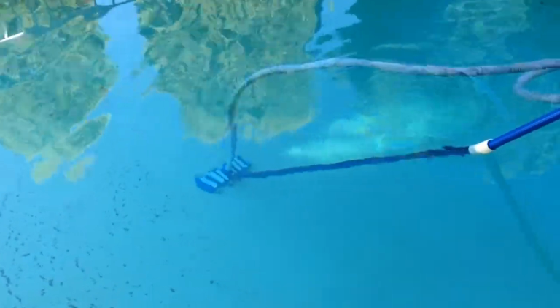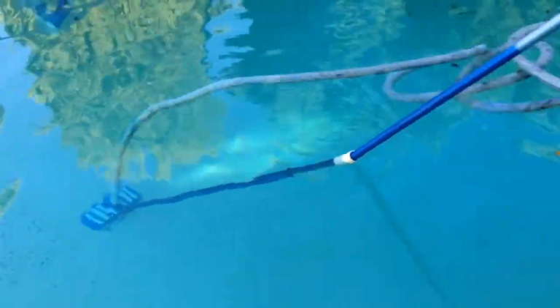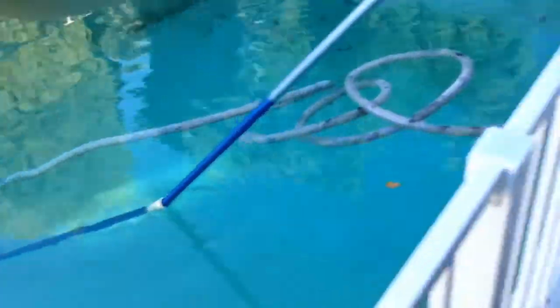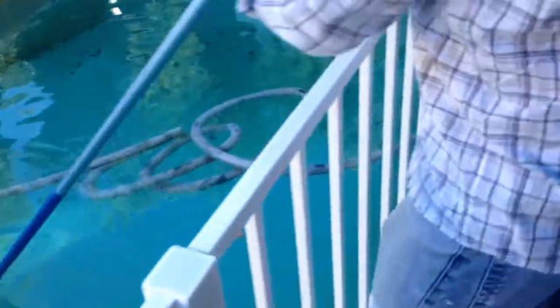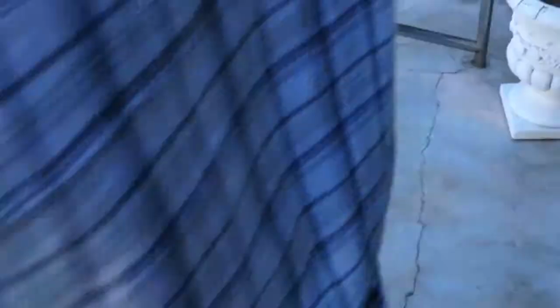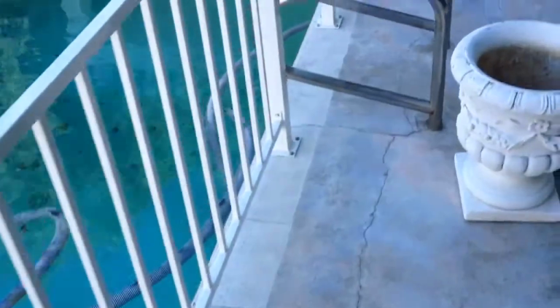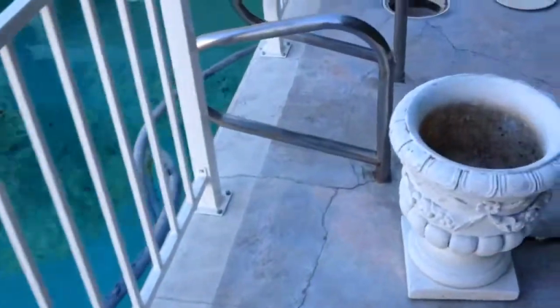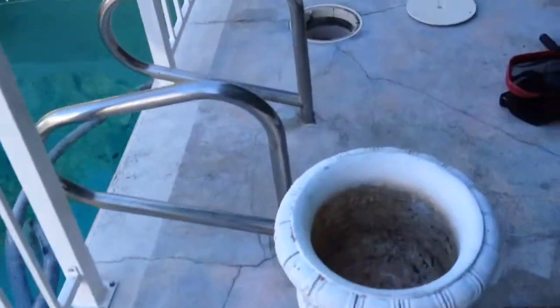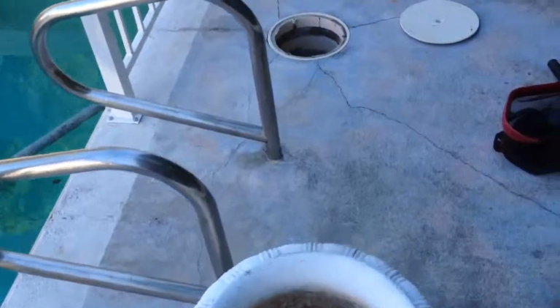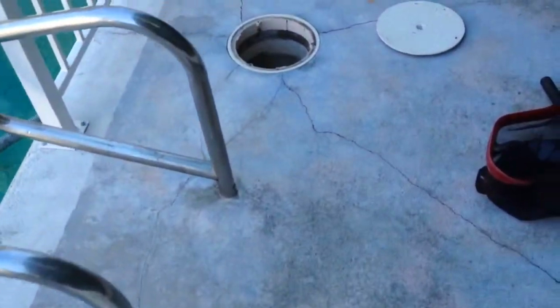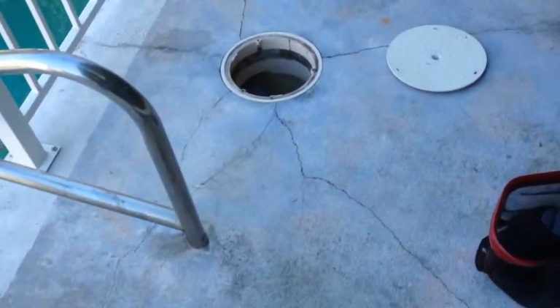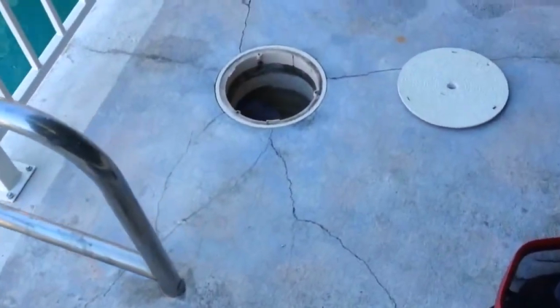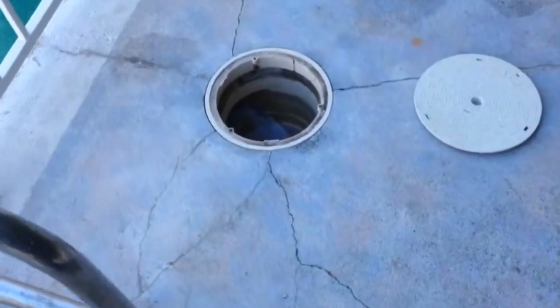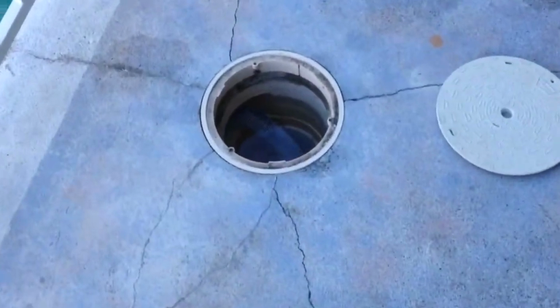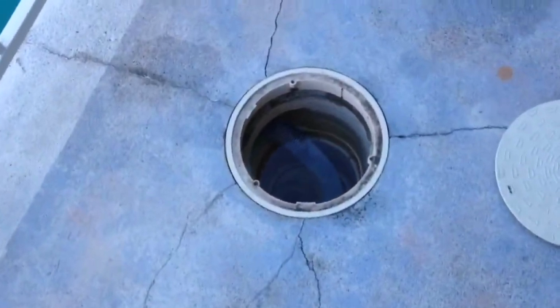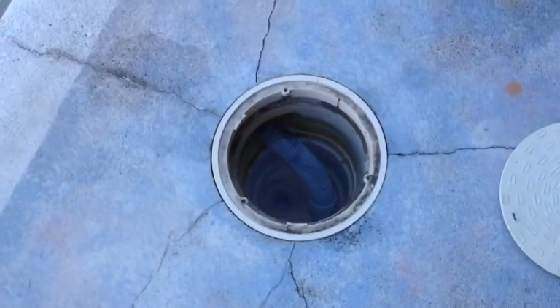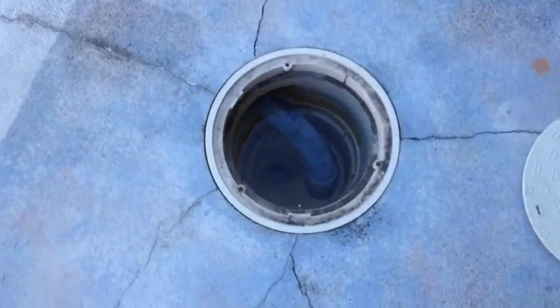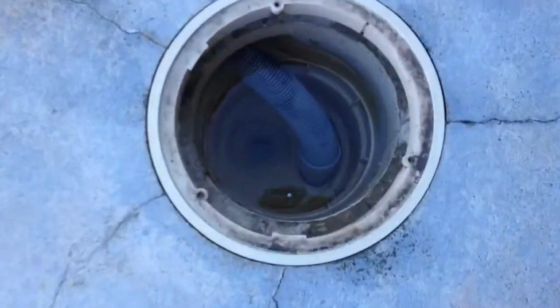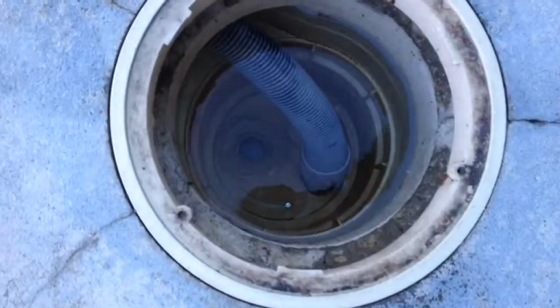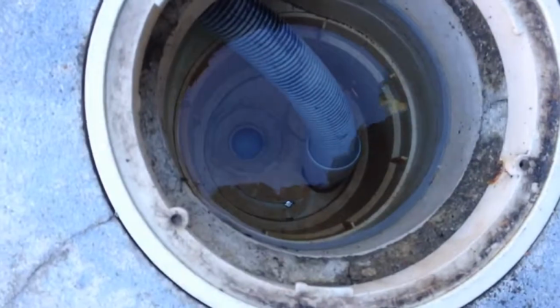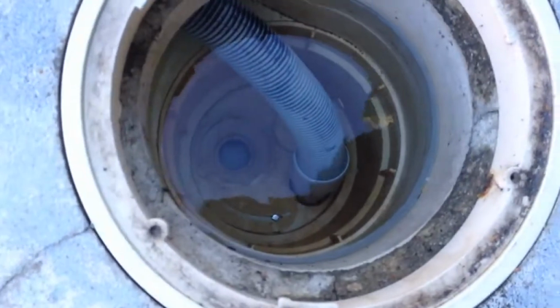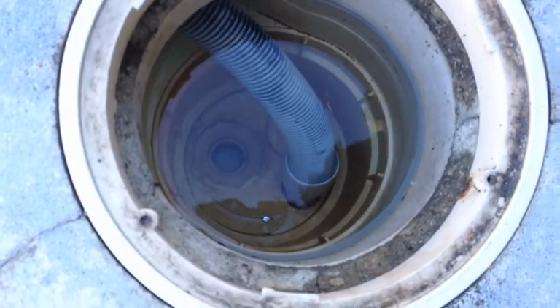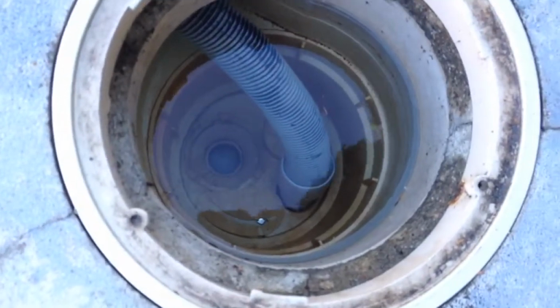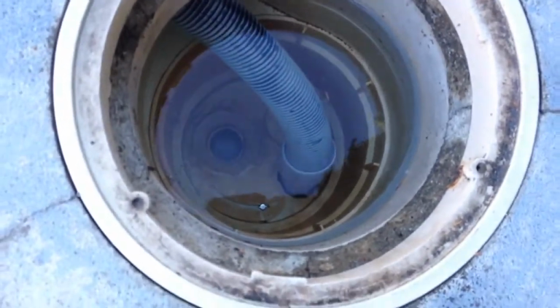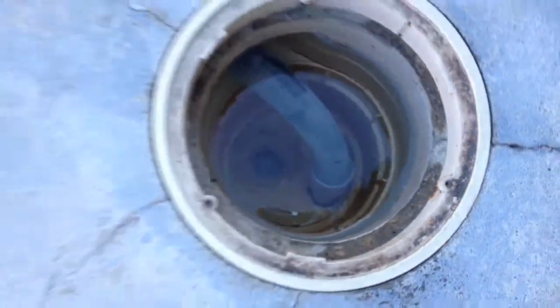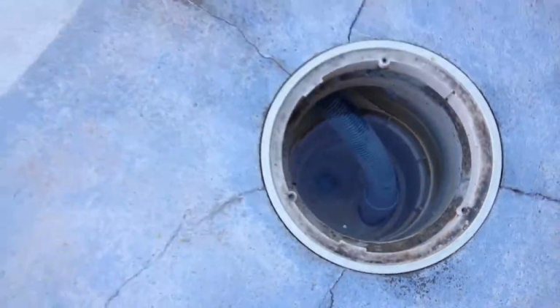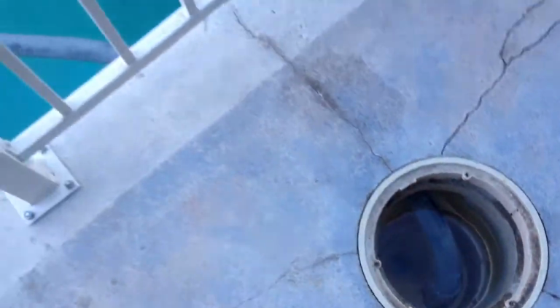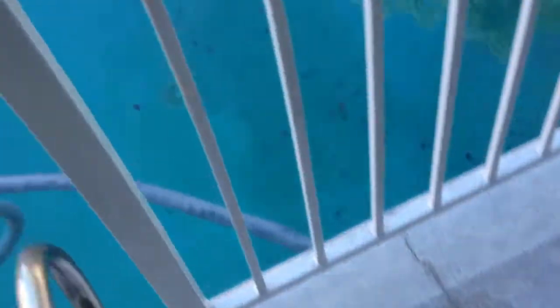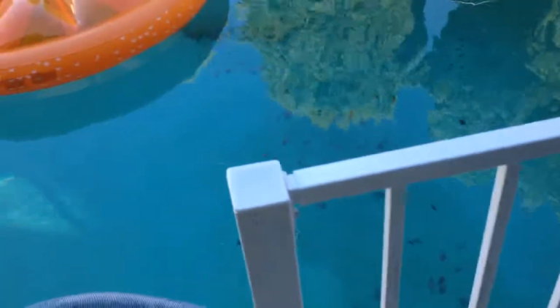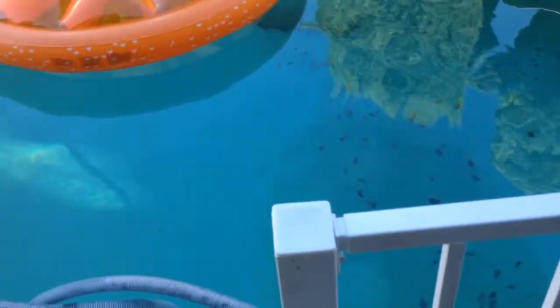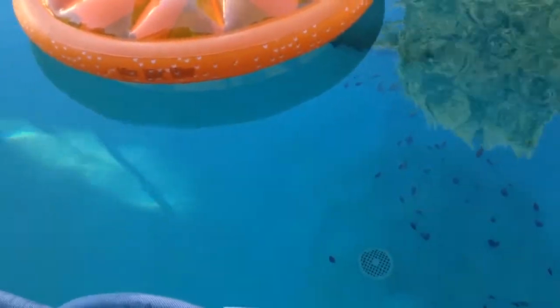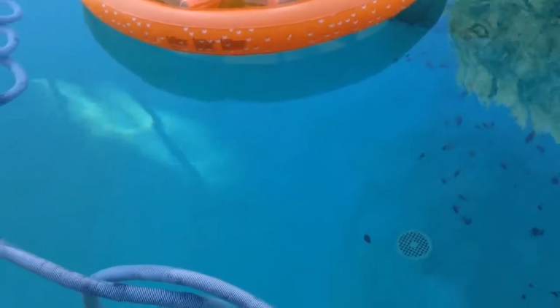The hose is connected to our pump, and it sucks all the dirt into a filter in the back.